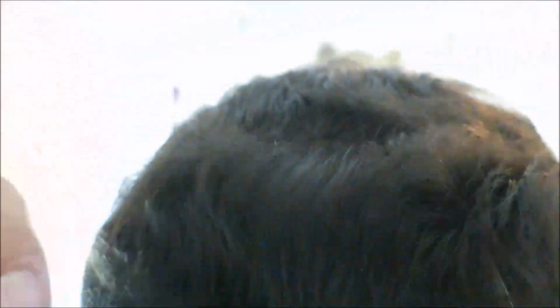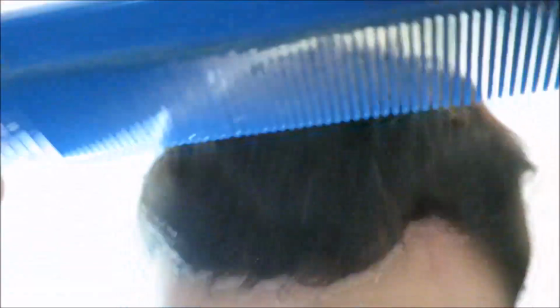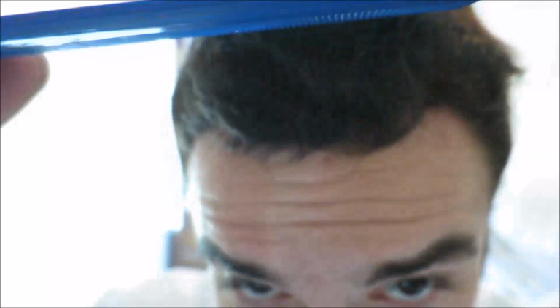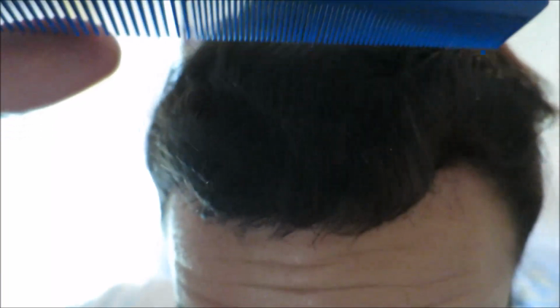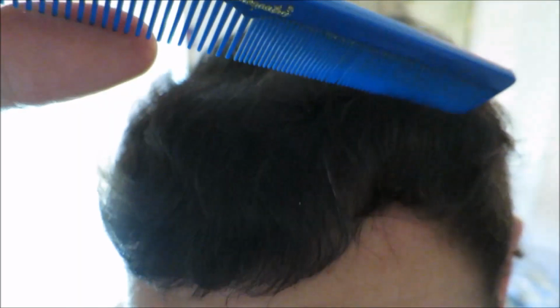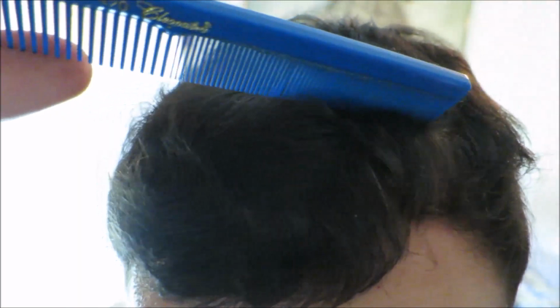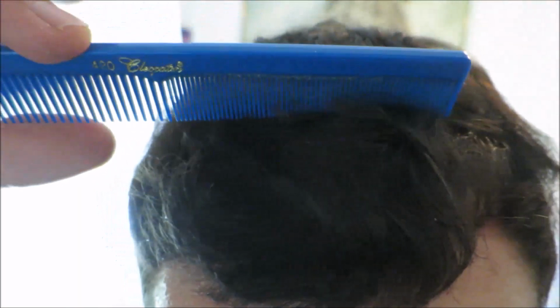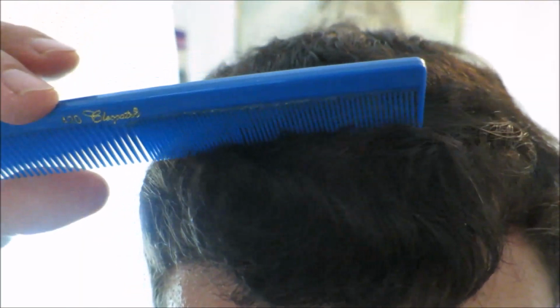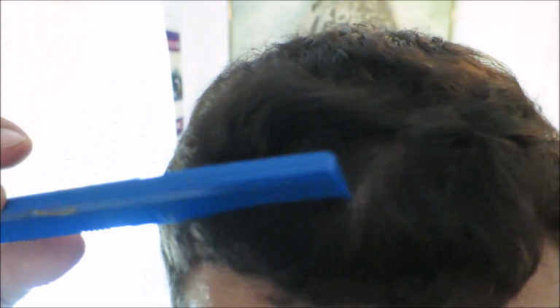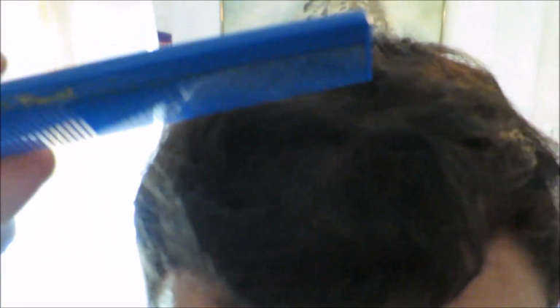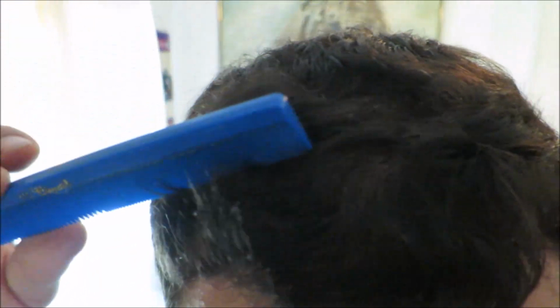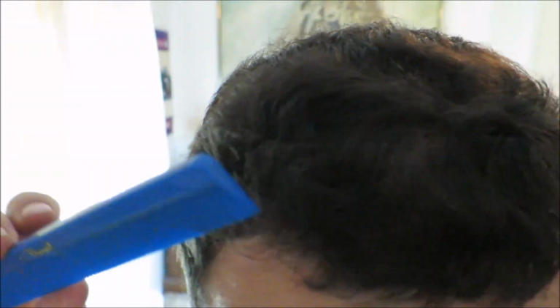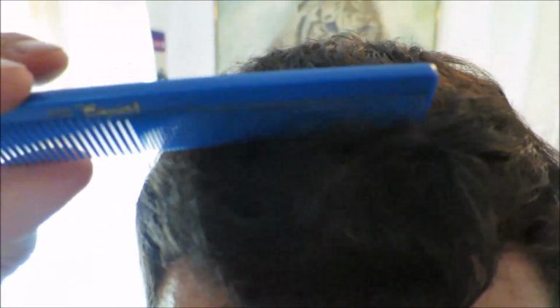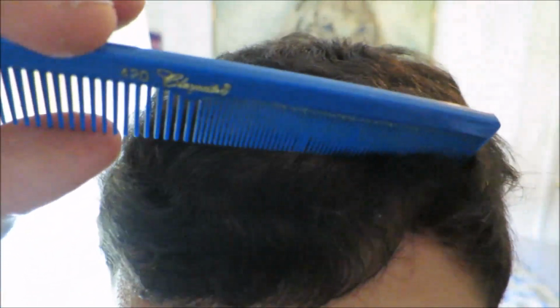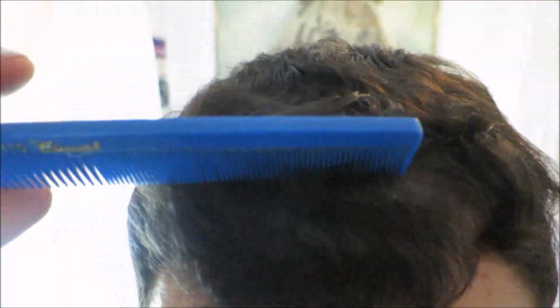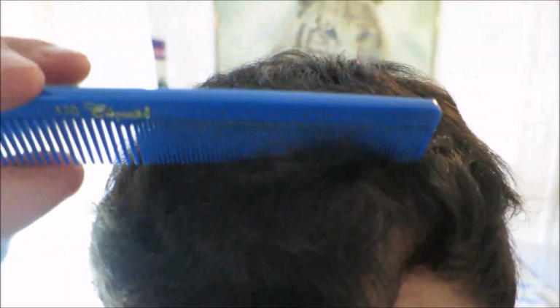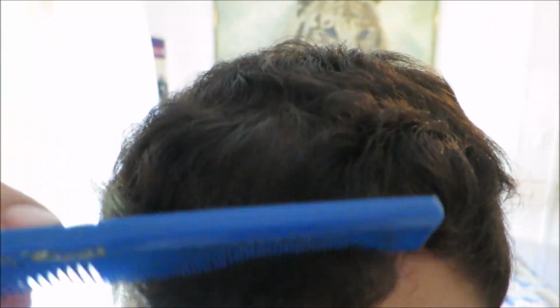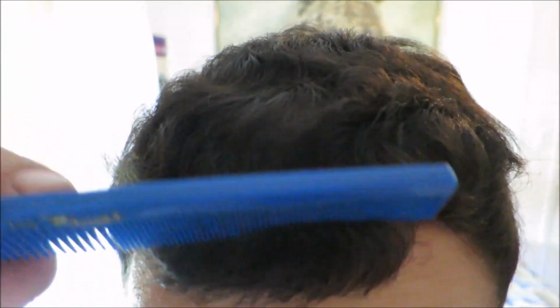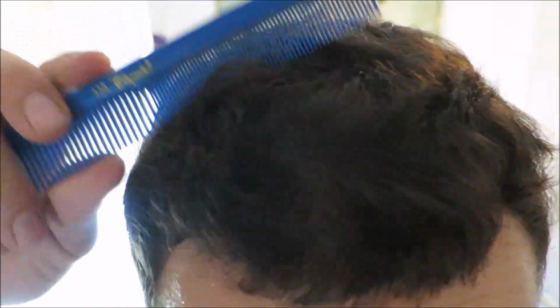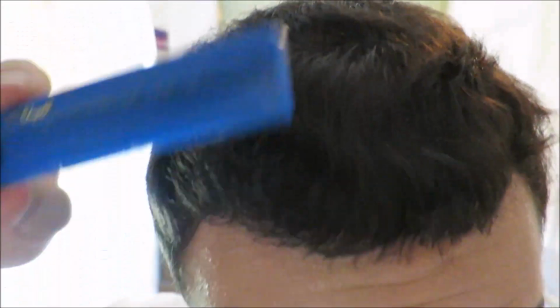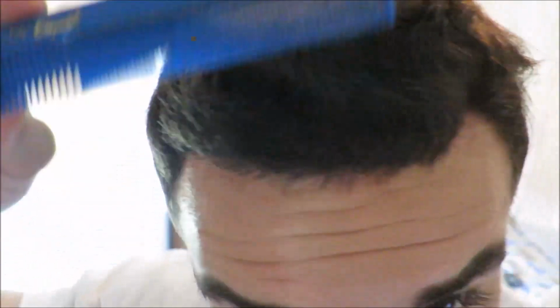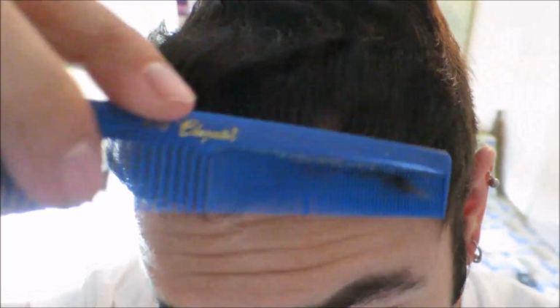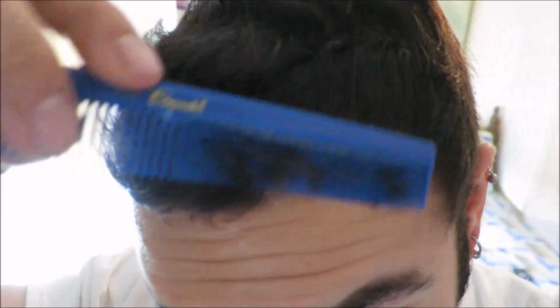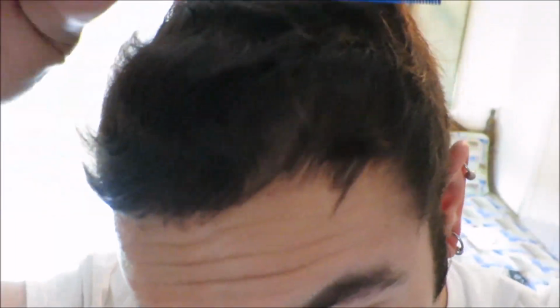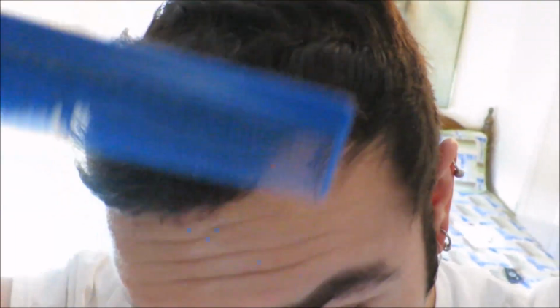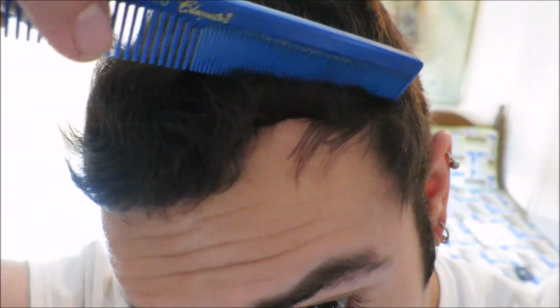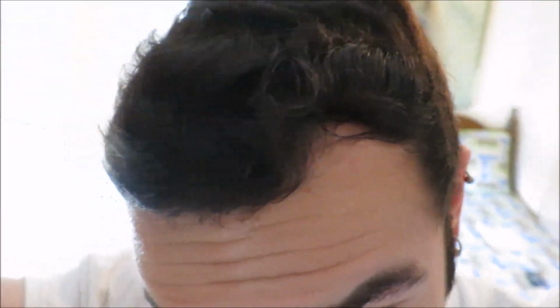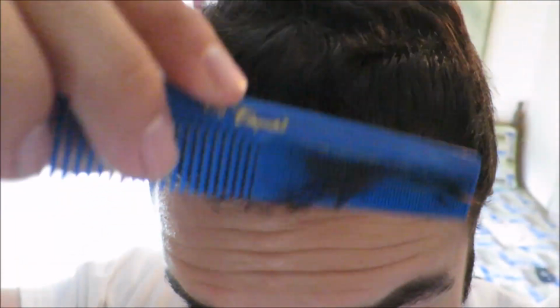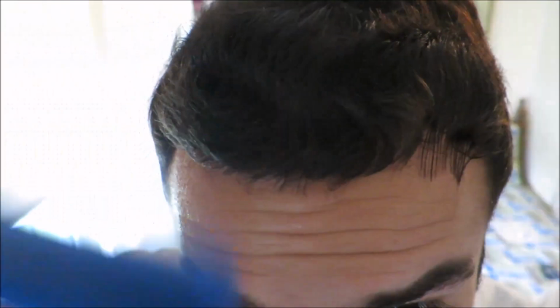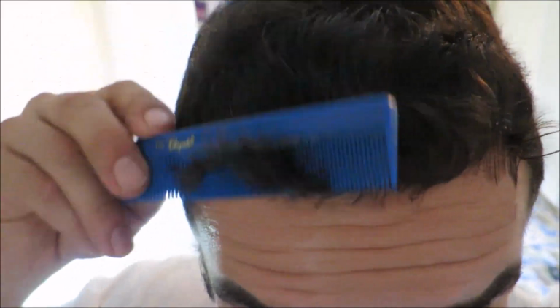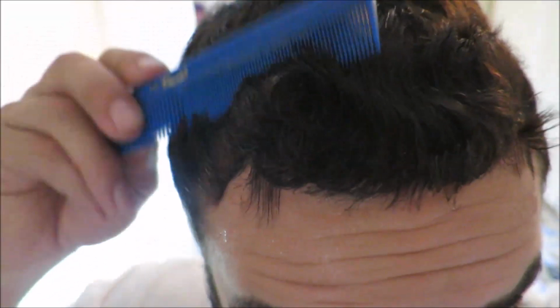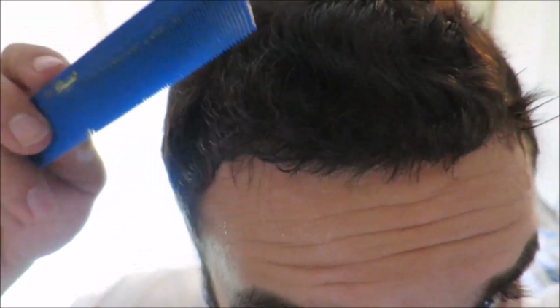I had 2,000 grafts implanted right up in here — my mid hairline all the way to the front.